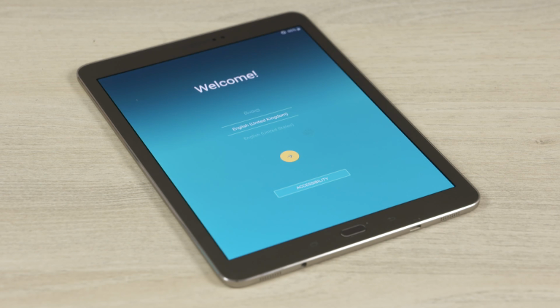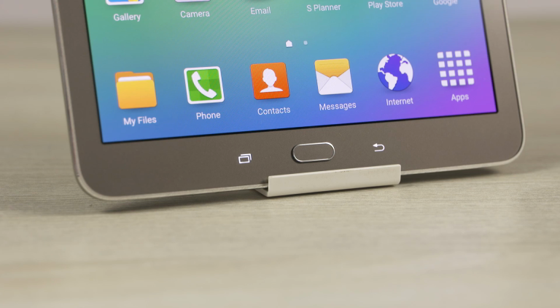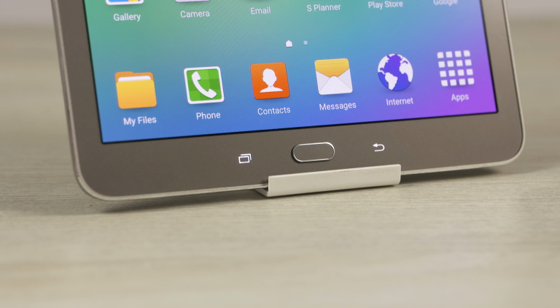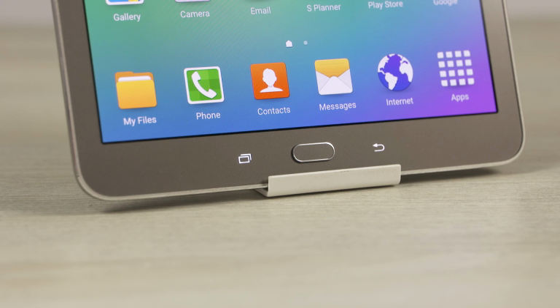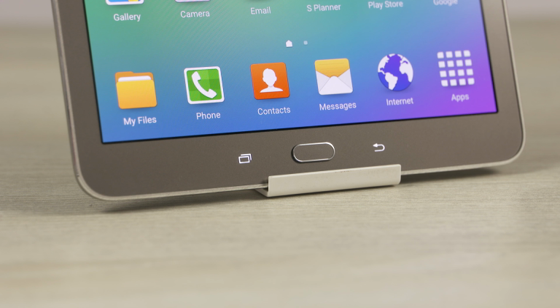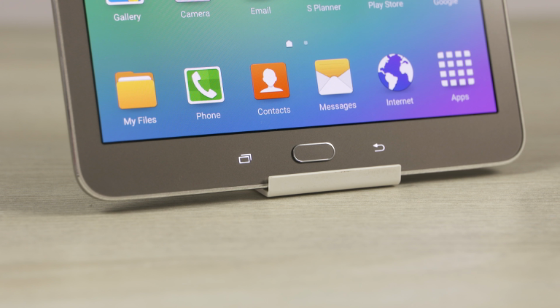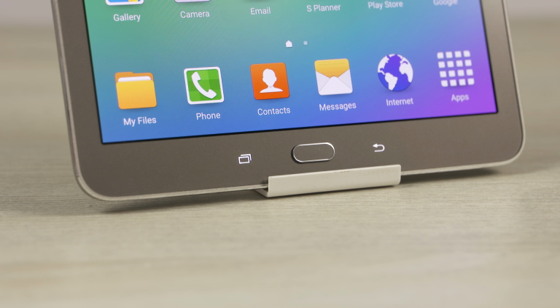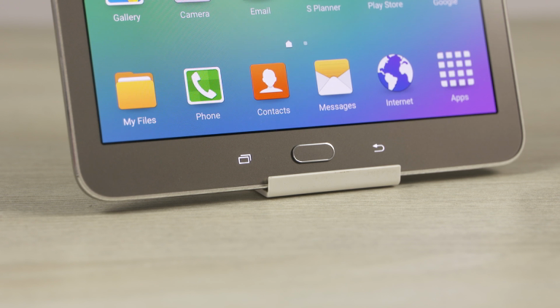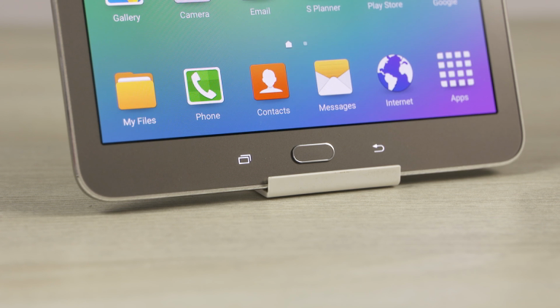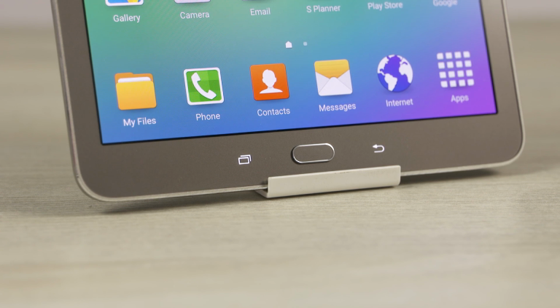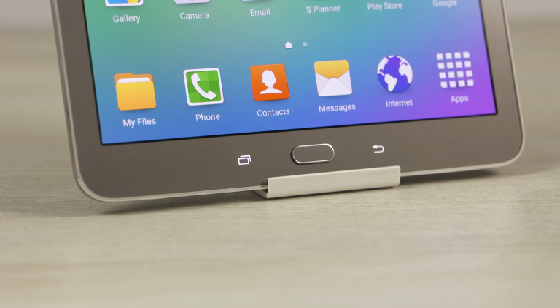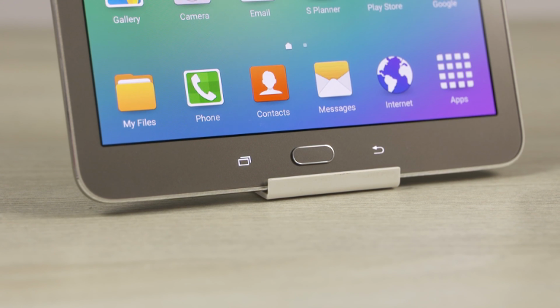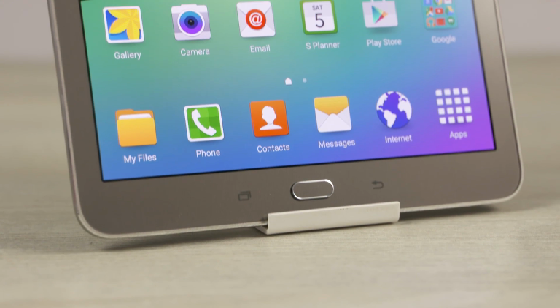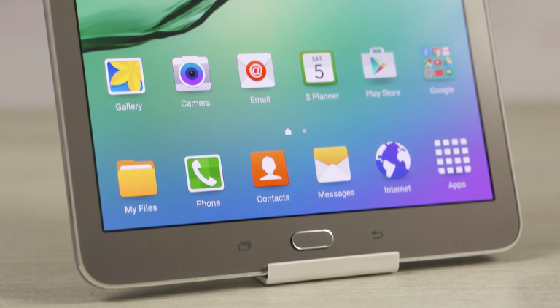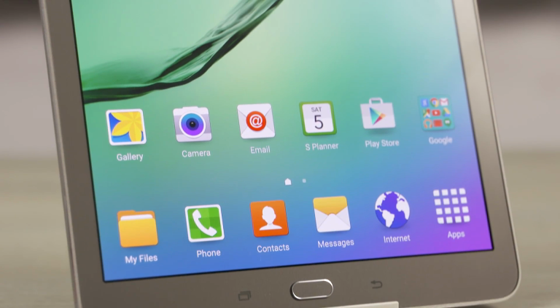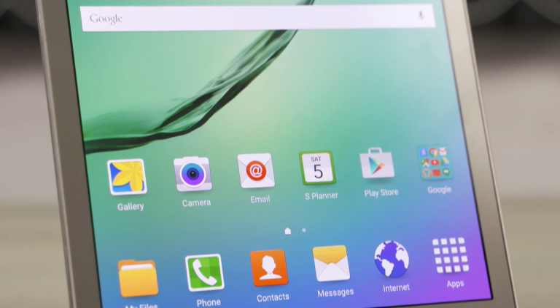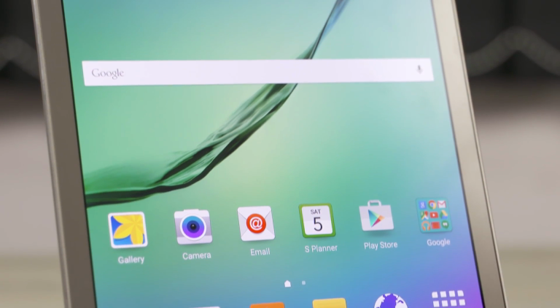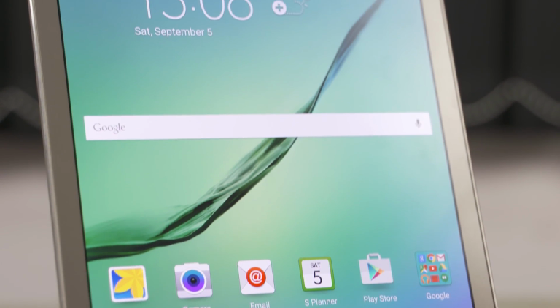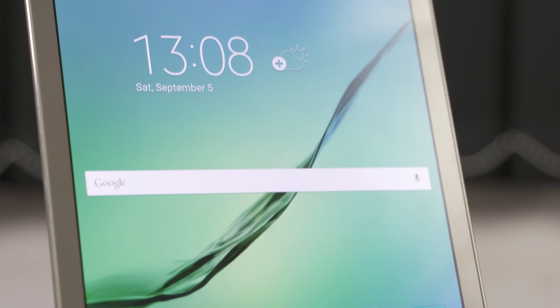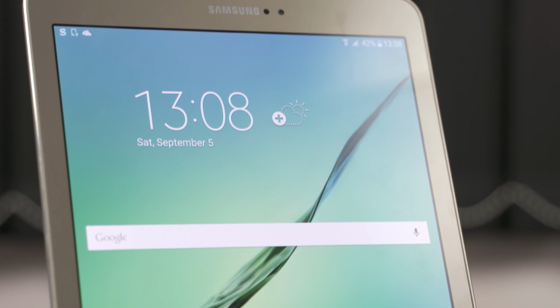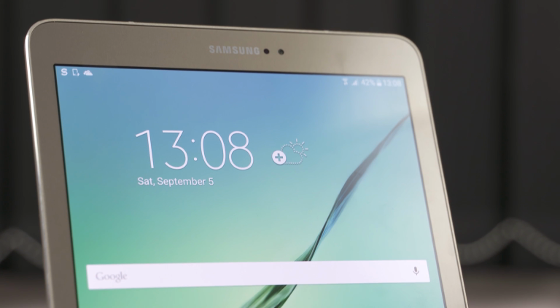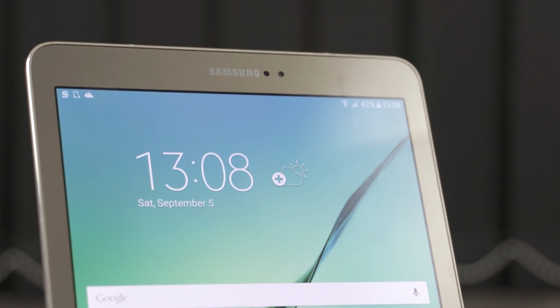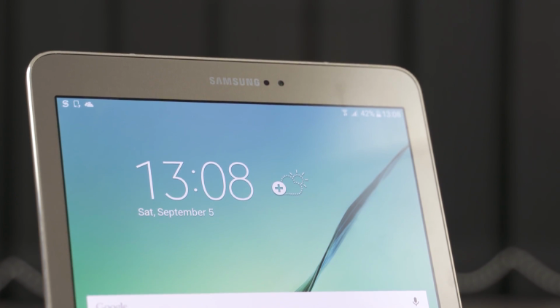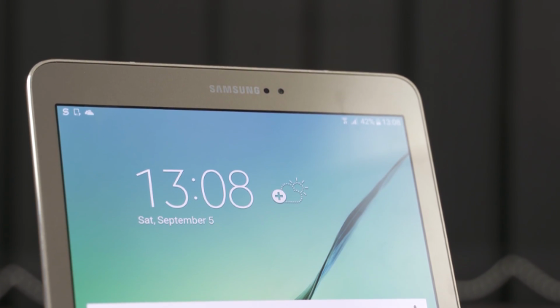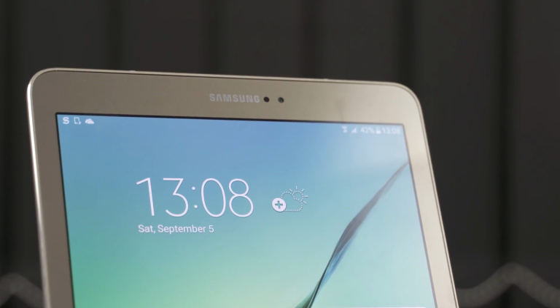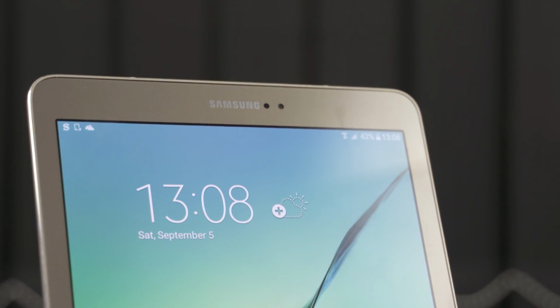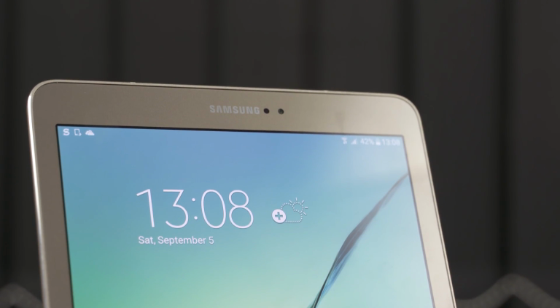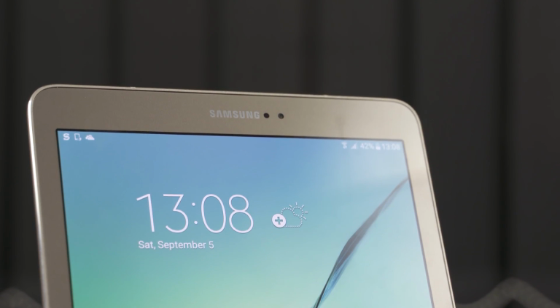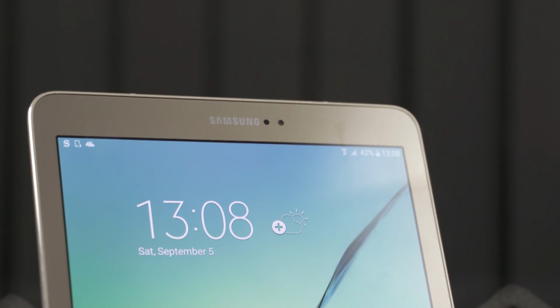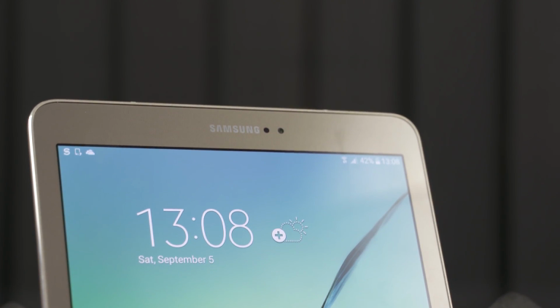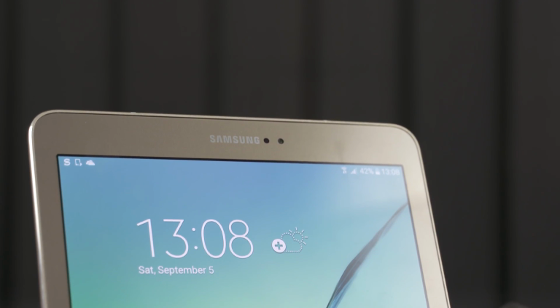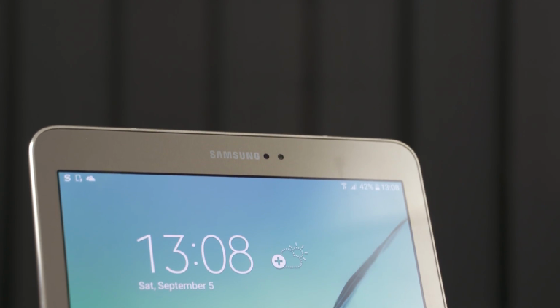To the front, the physical home key that houses the fingerprint sensor is flanked by the capacitive recent apps and back keys. We have a 9.7 inch display above that, and up top we have a 2.1 megapixel front-facing camera, Samsung branding, and the sensor.